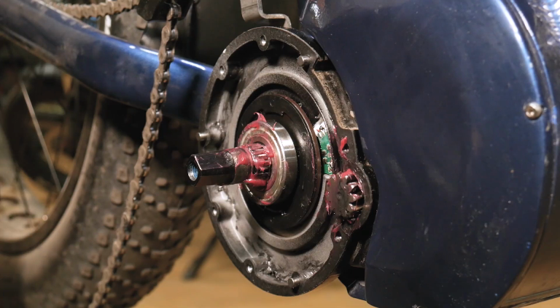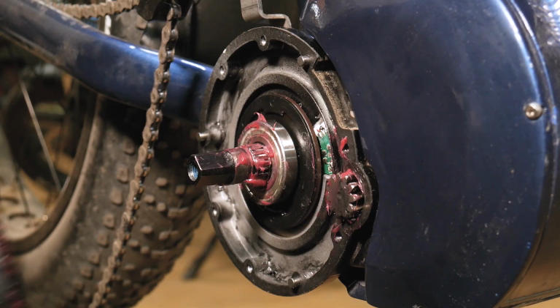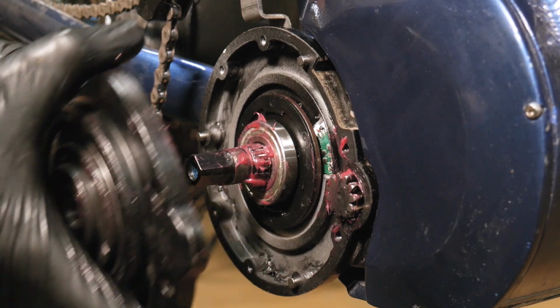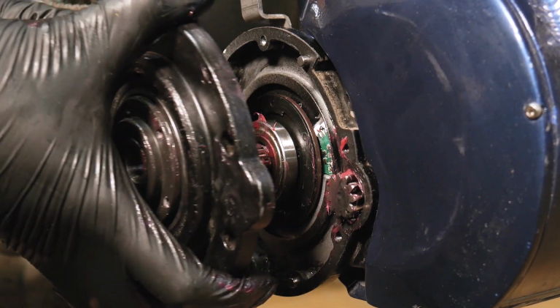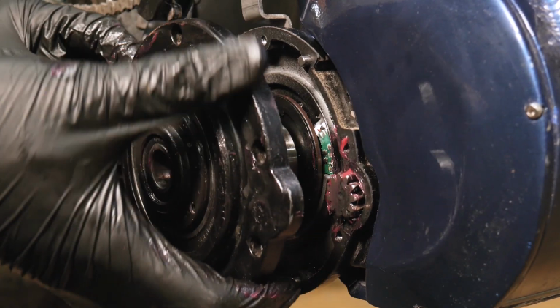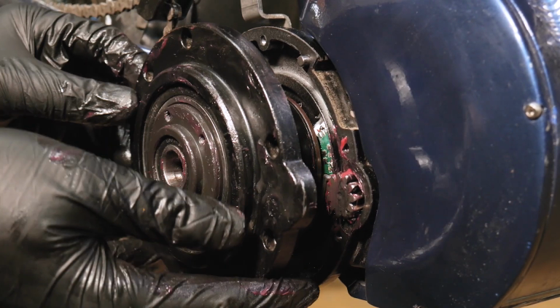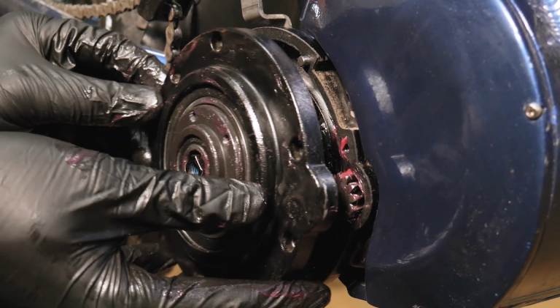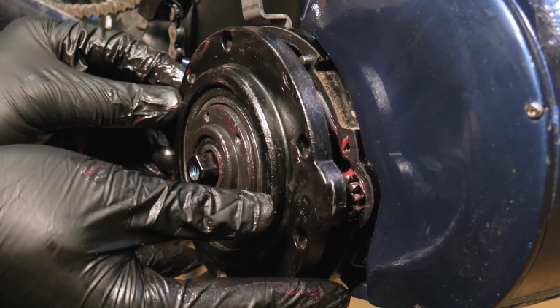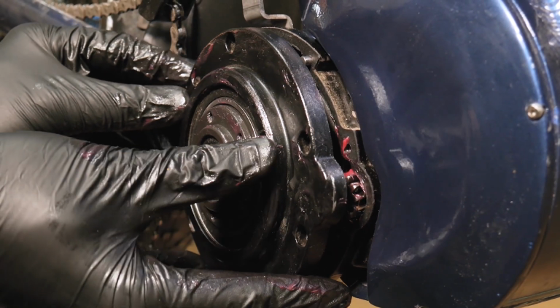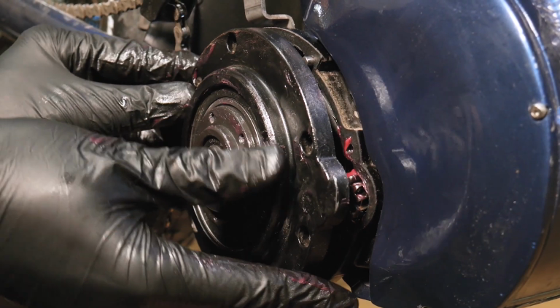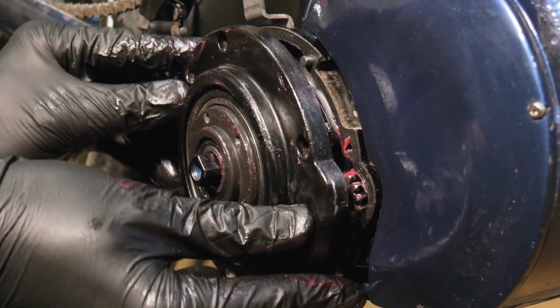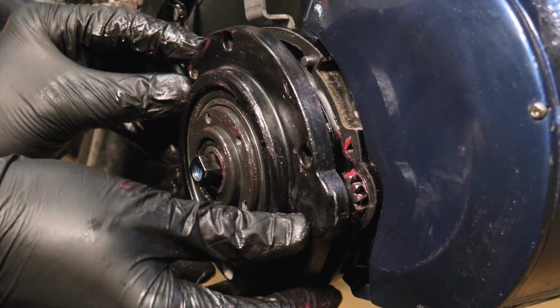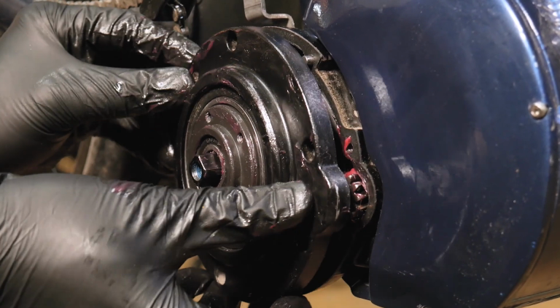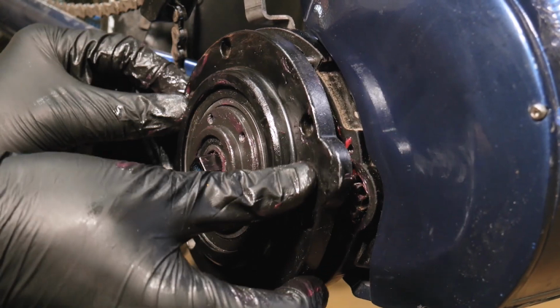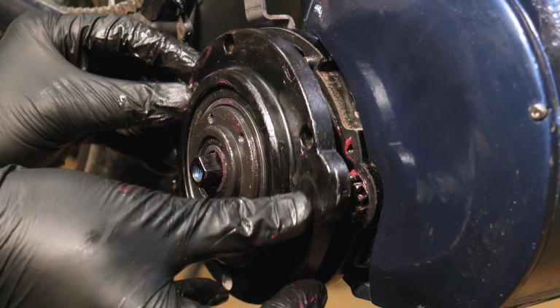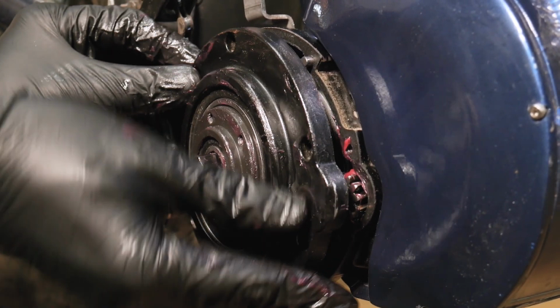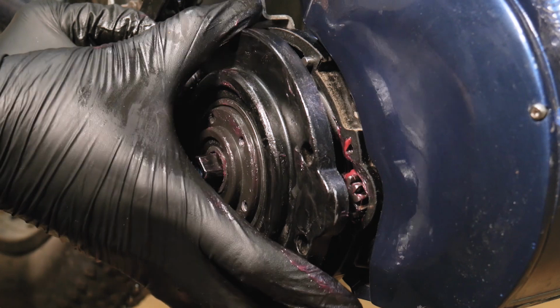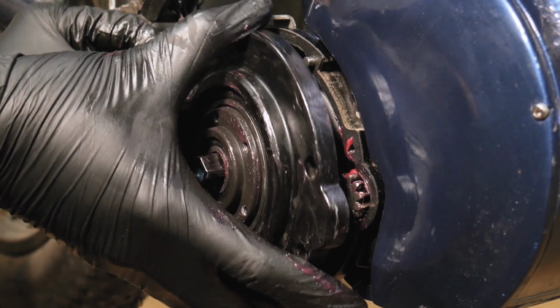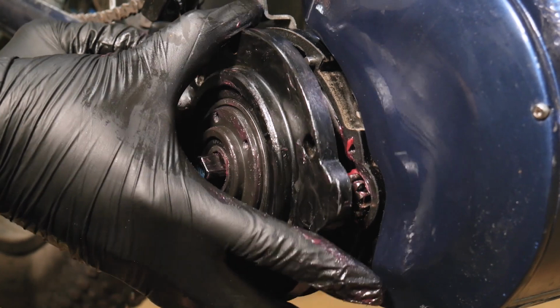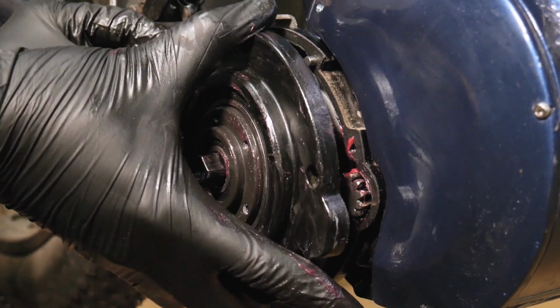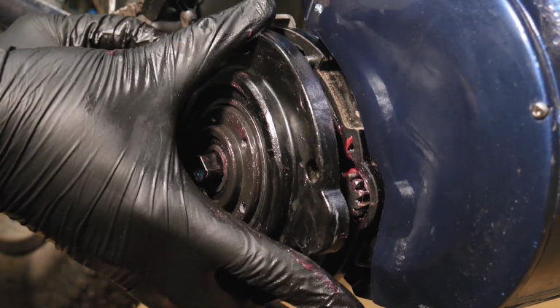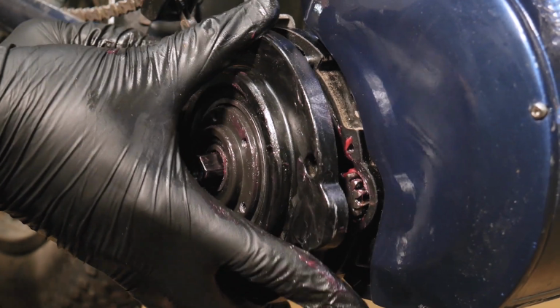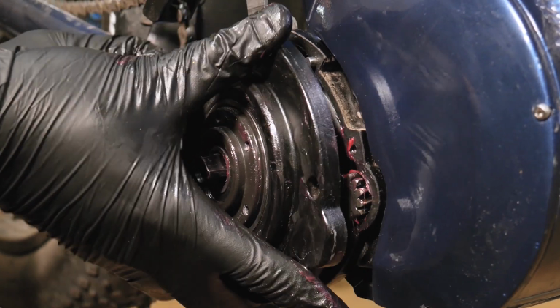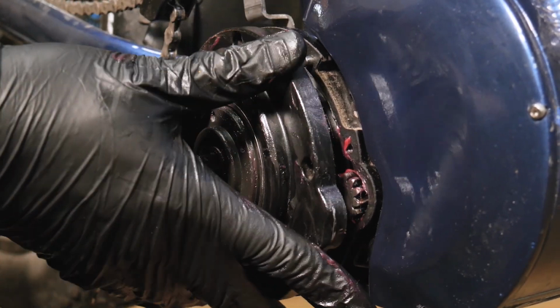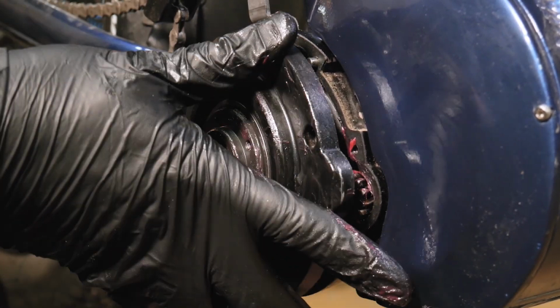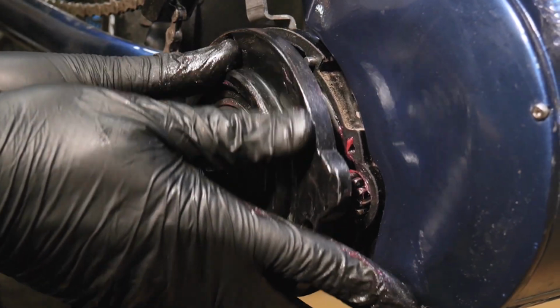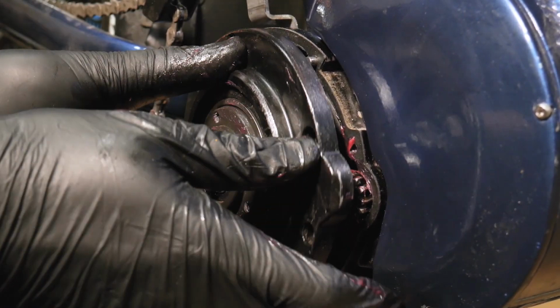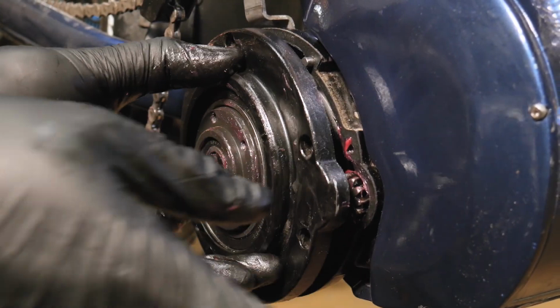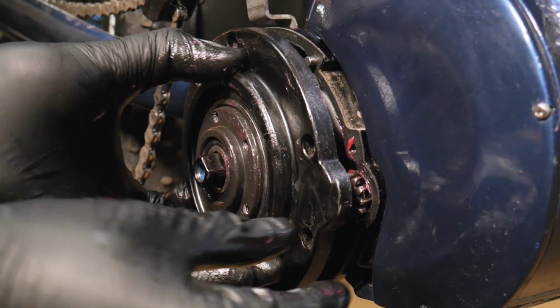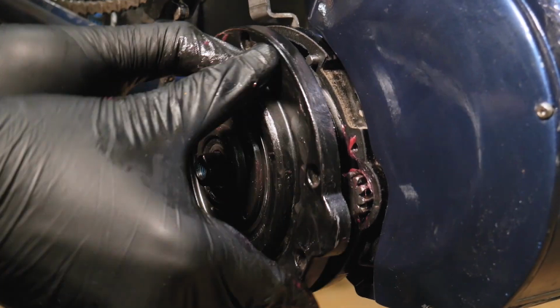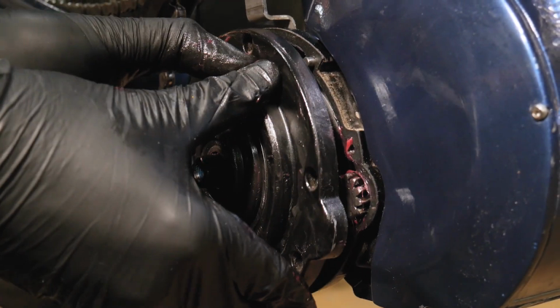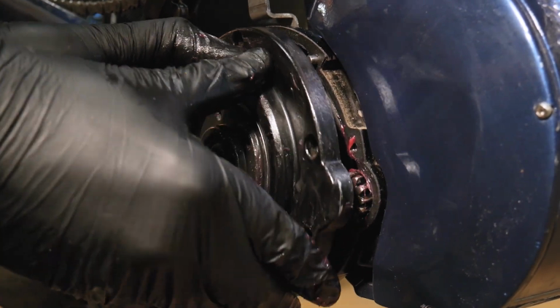Now the motor cover can be reinstalled. On the BB-SHD, the gears will need to be lined up, so it may take a few attempts to get it to slide into place. Just be patient and it will seat properly.